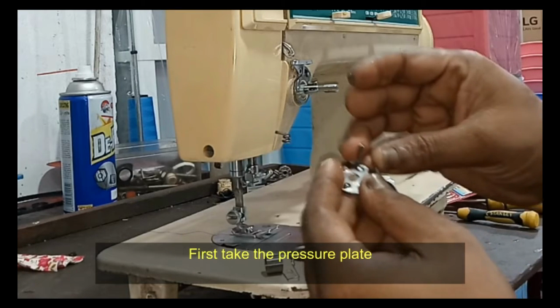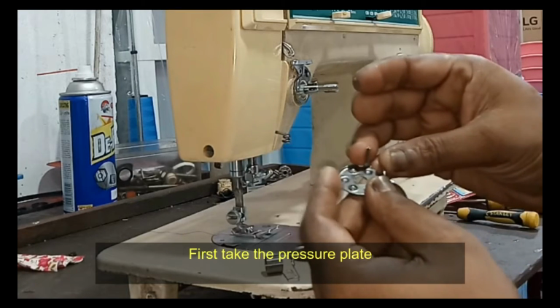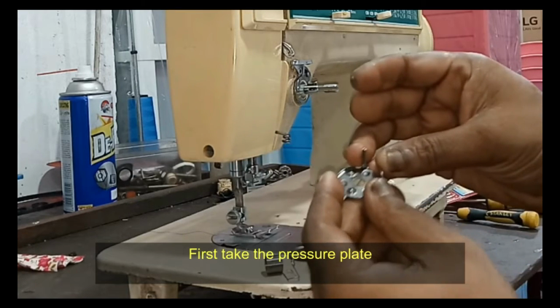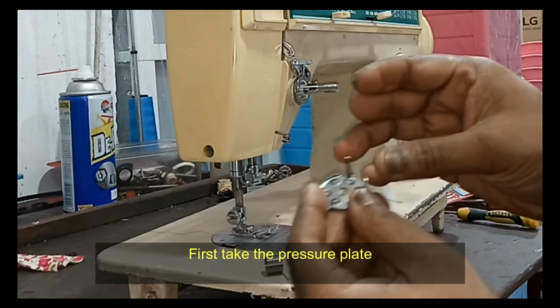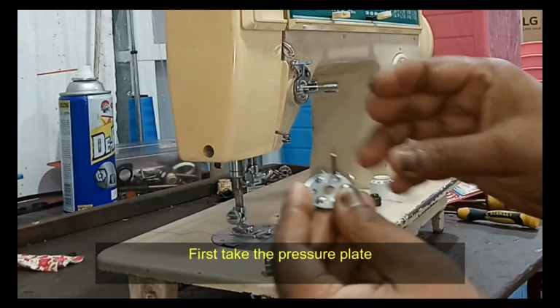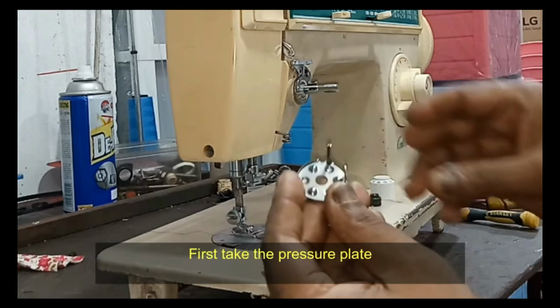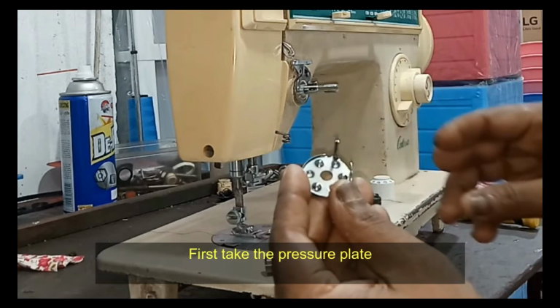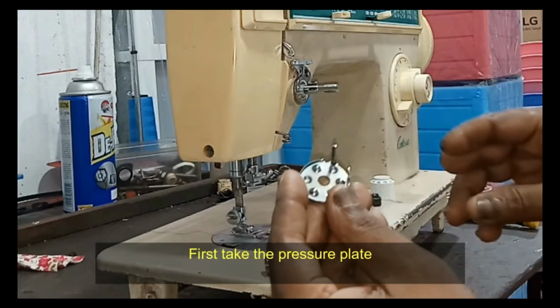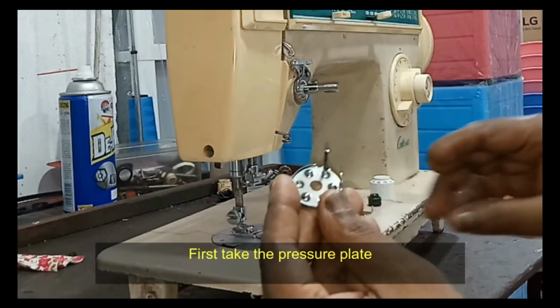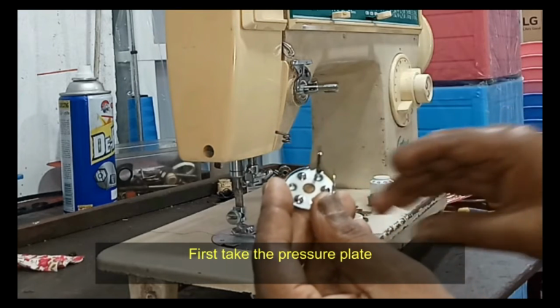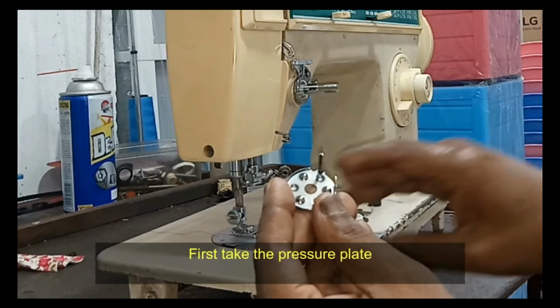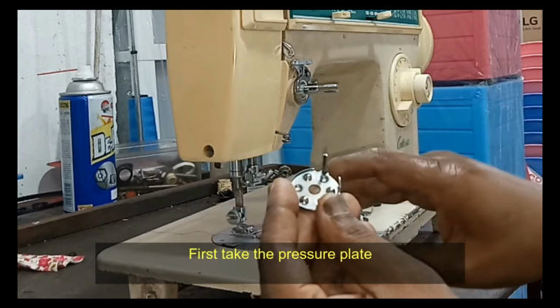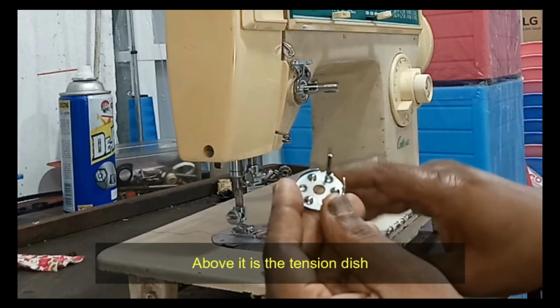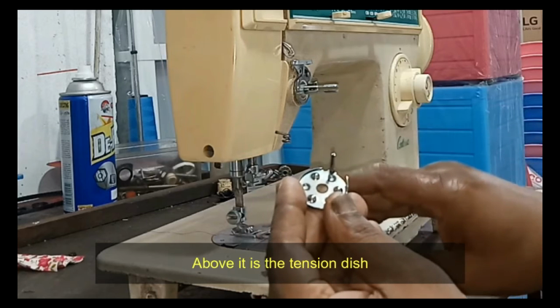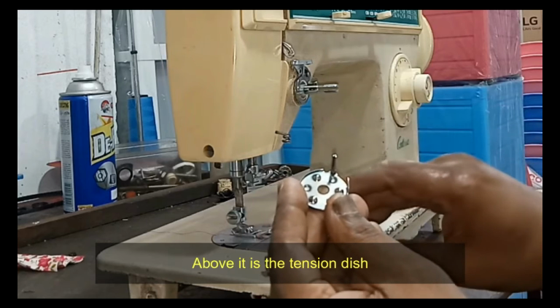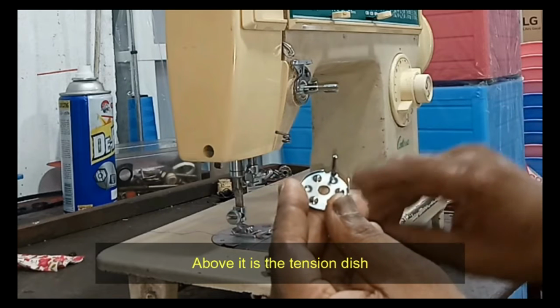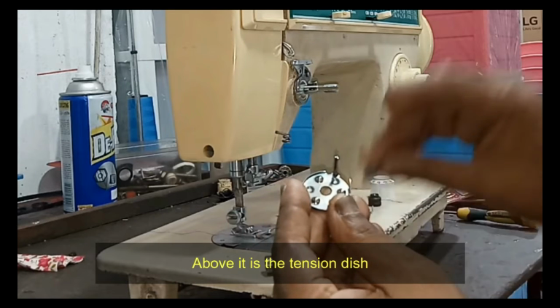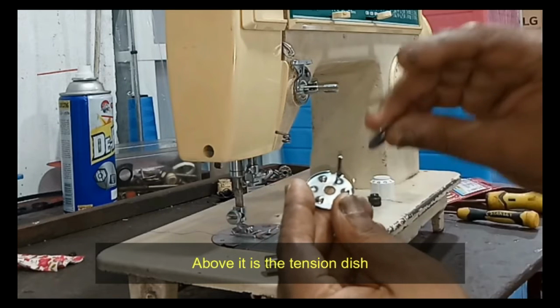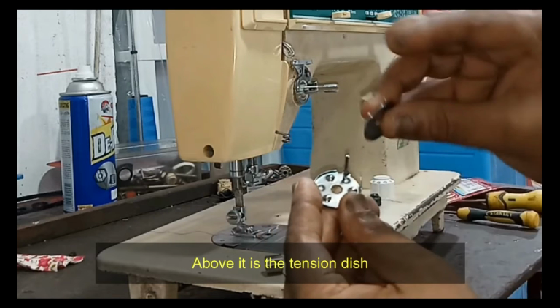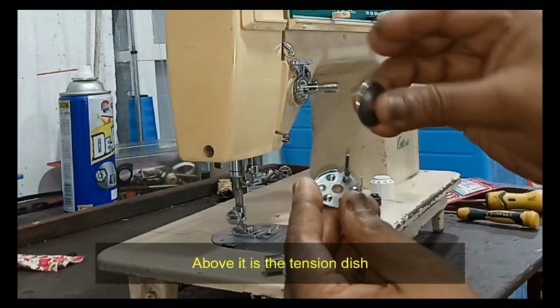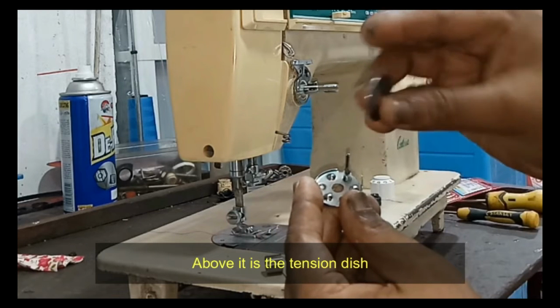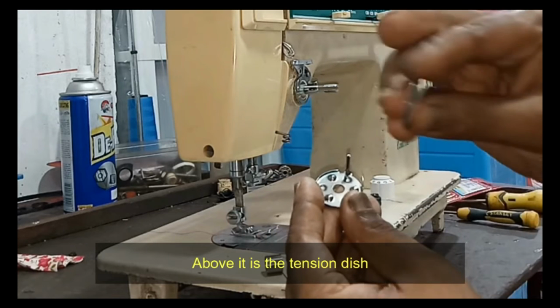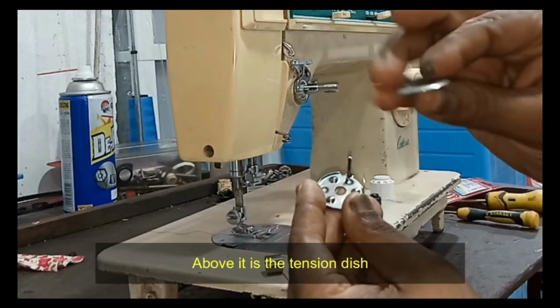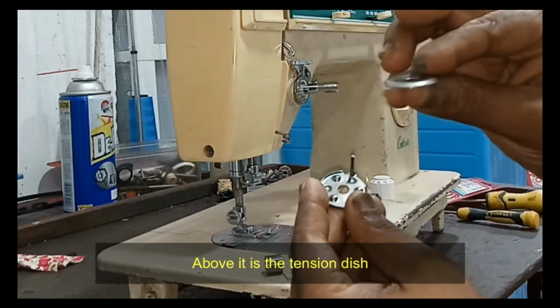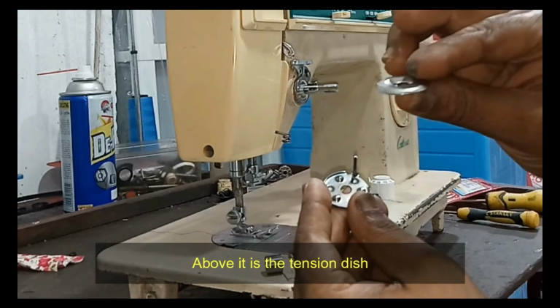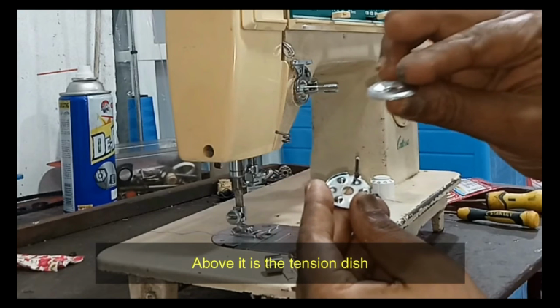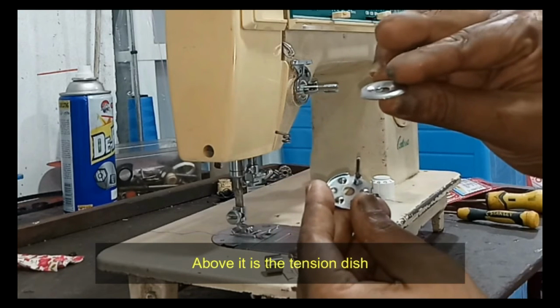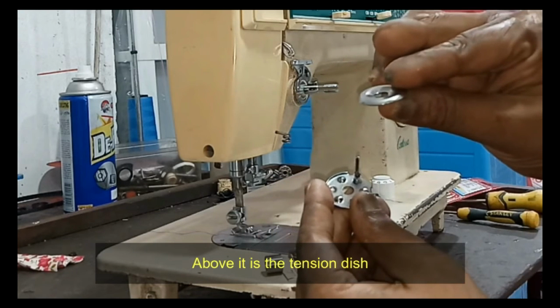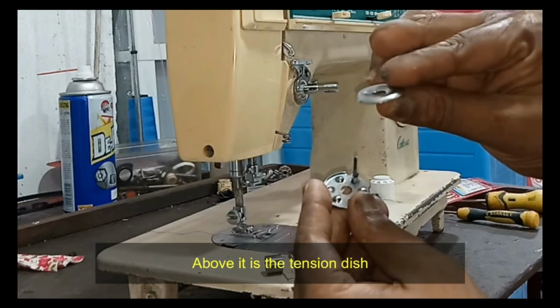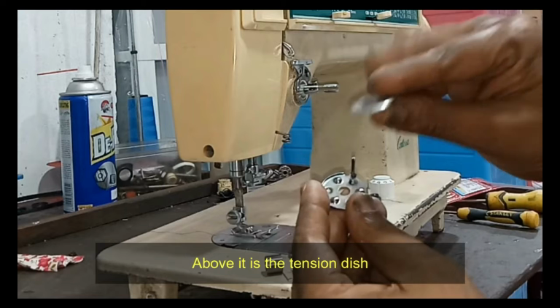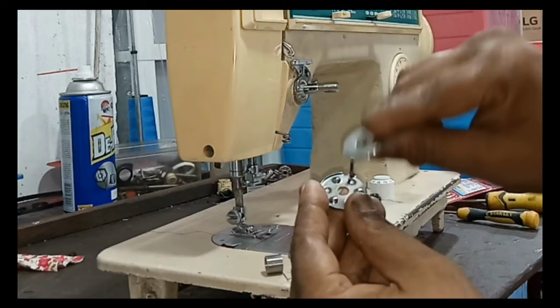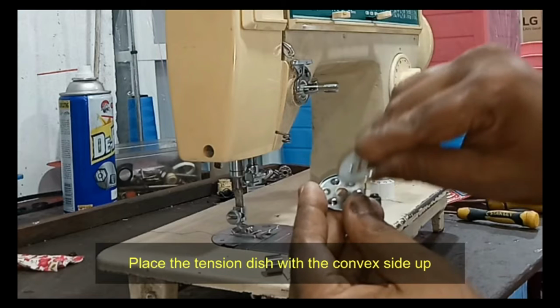Let's see how to properly reassemble the tension post. First, take the pressure plate. Above it is the tension dish — place the tension dish with the convex side up.